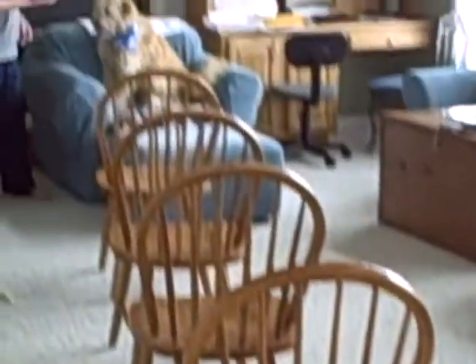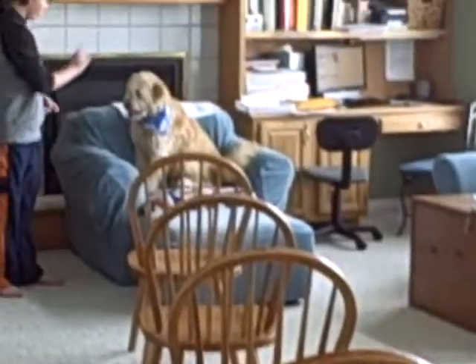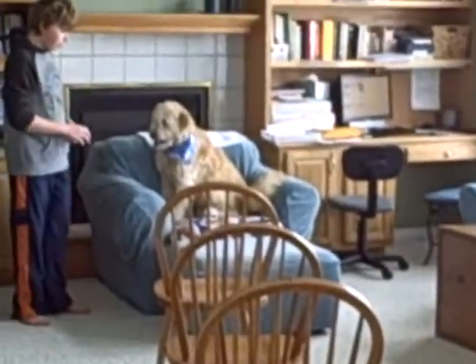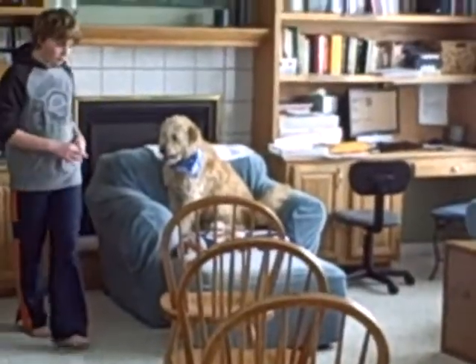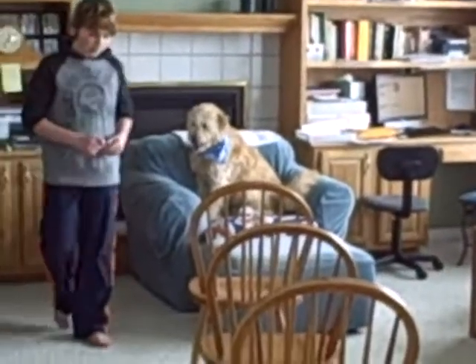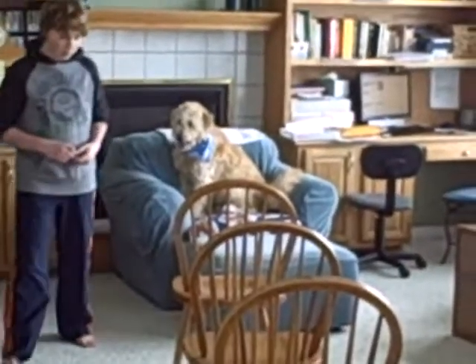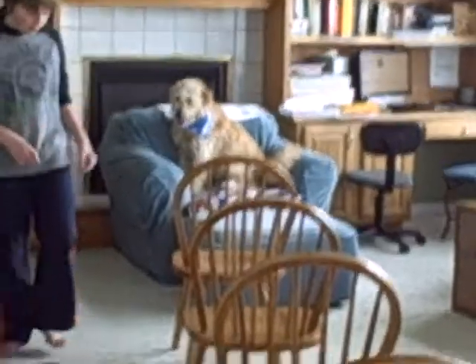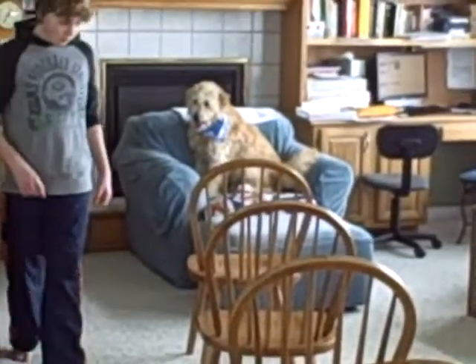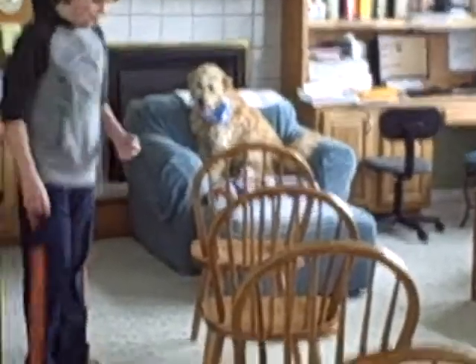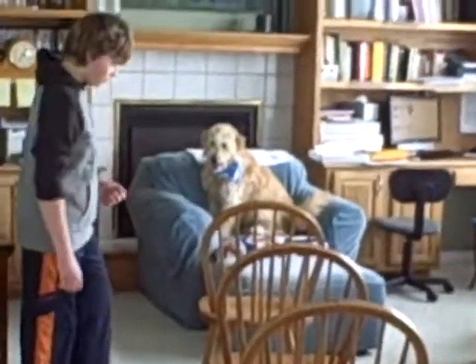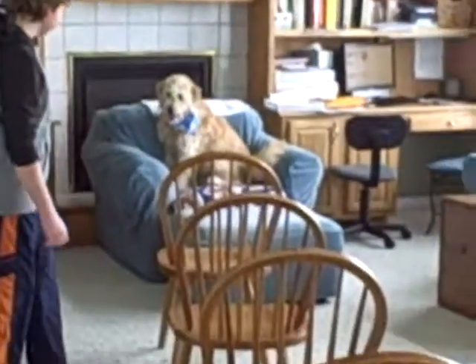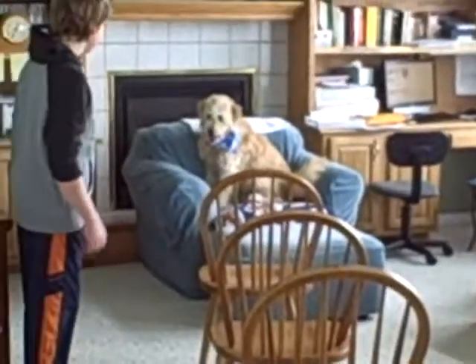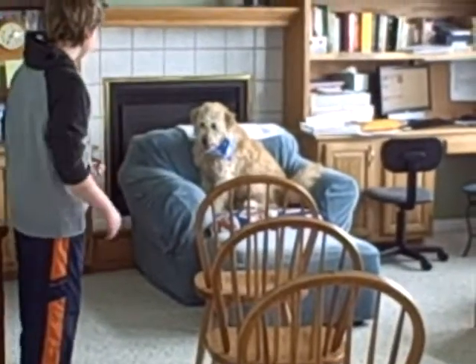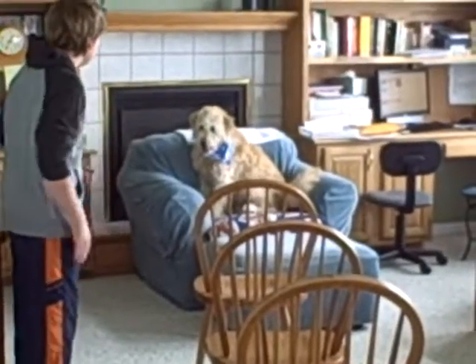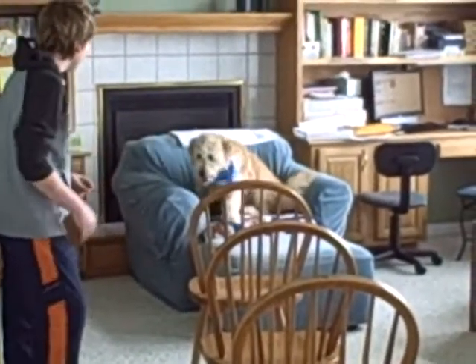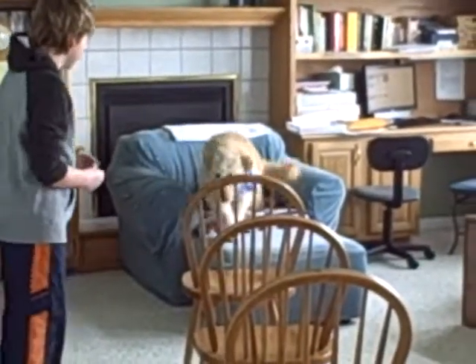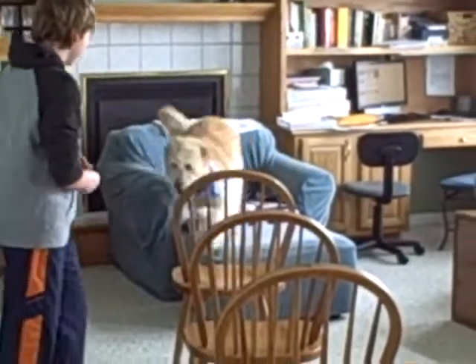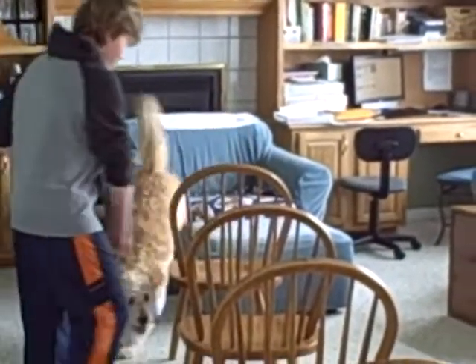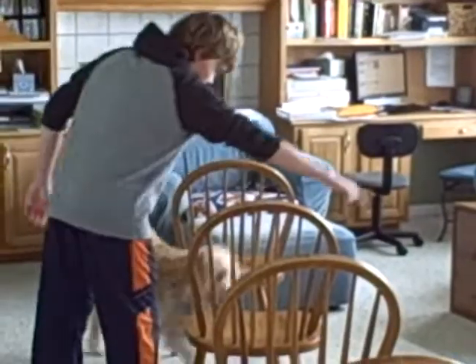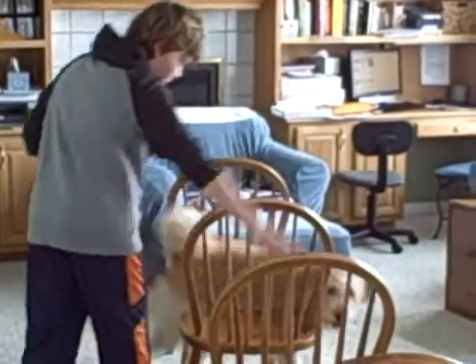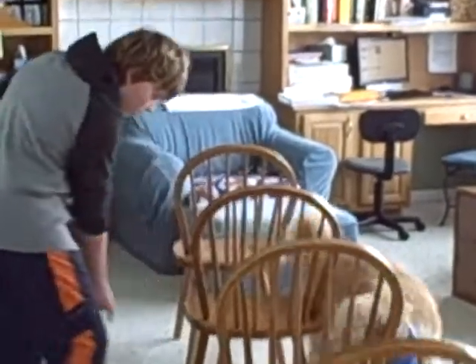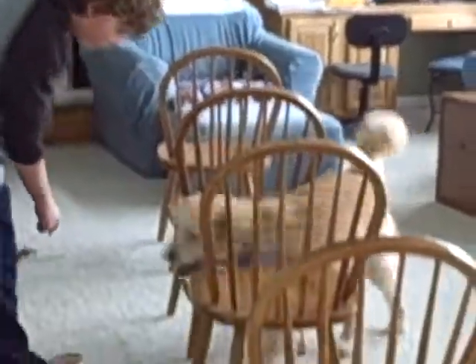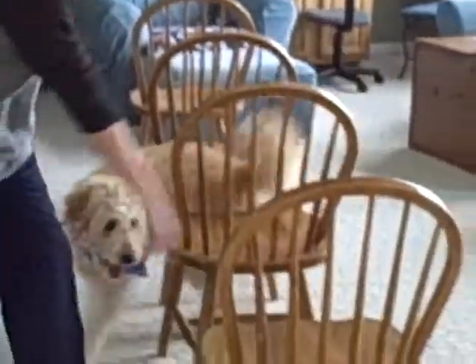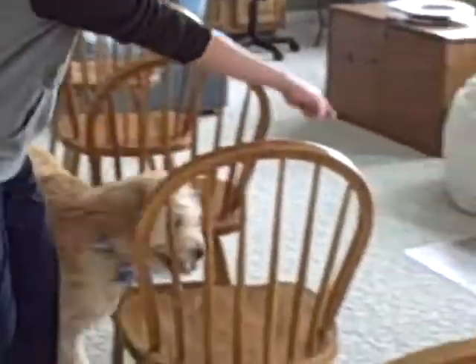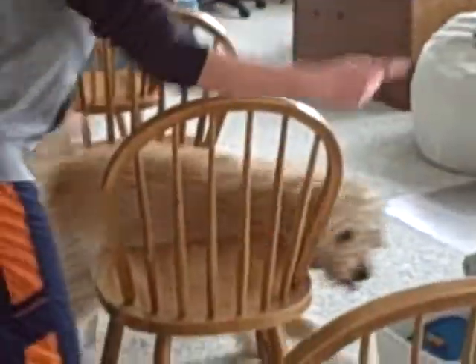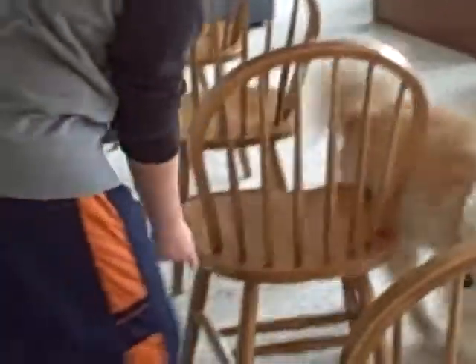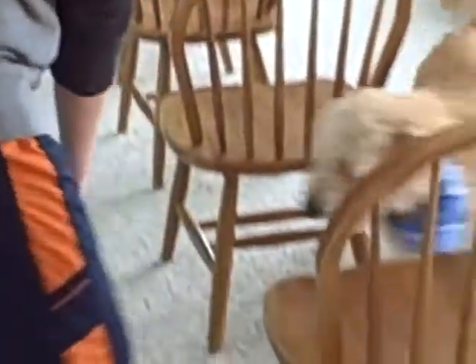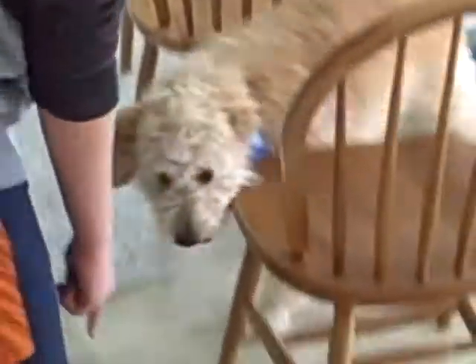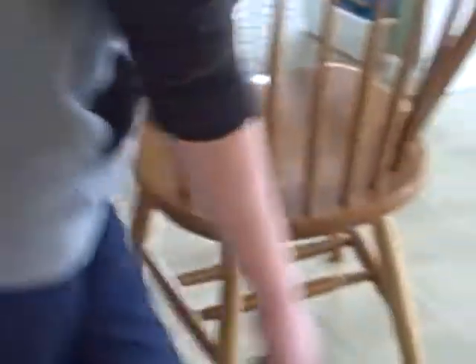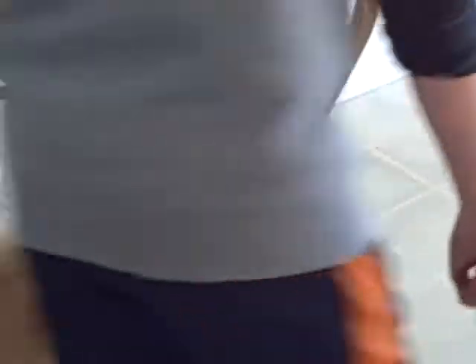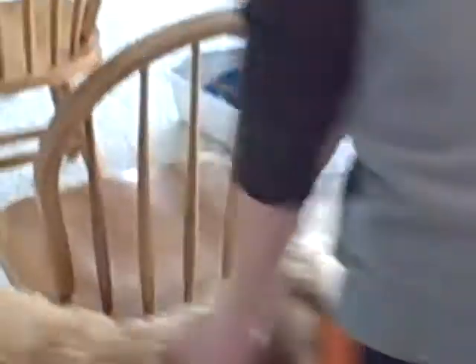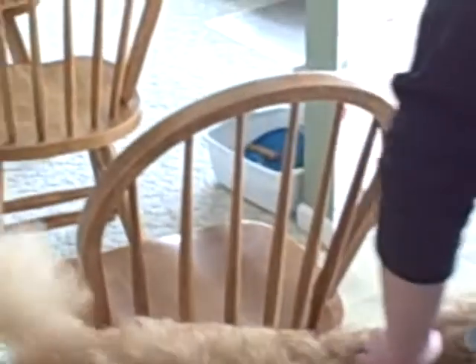Doom. Wait. Wait. Doom. Jump. Wee. Wee. Wee. Wee. Good boy. Good boy.